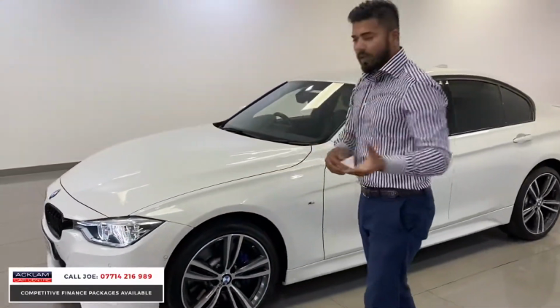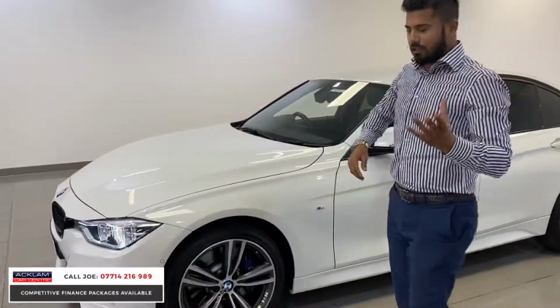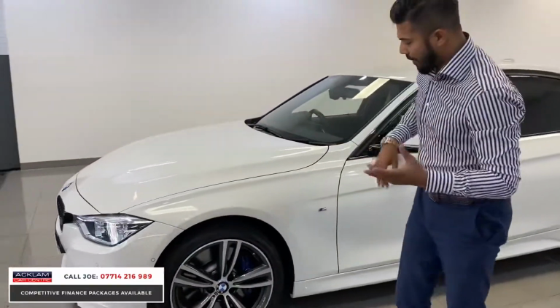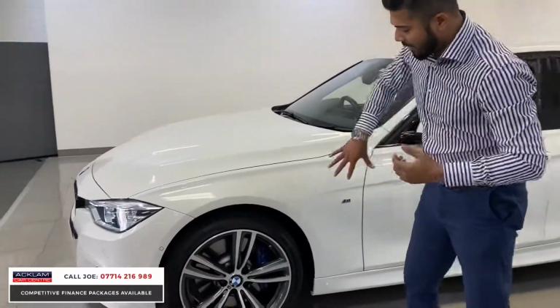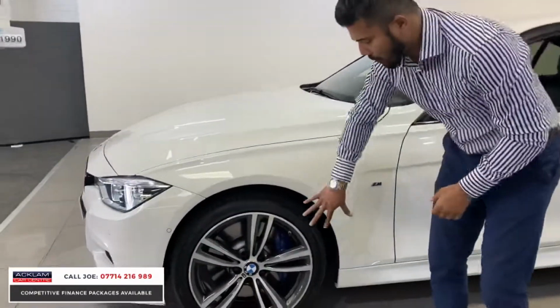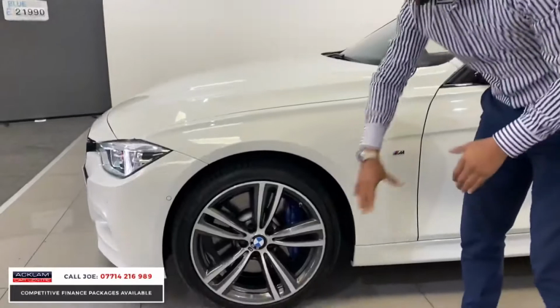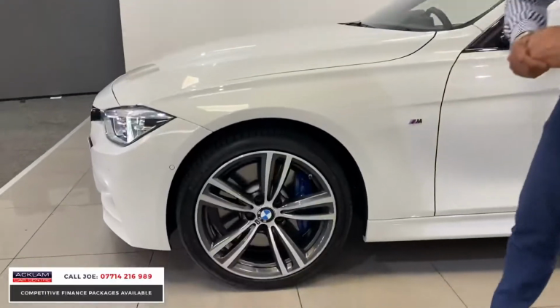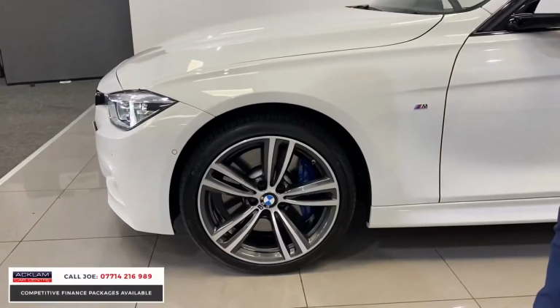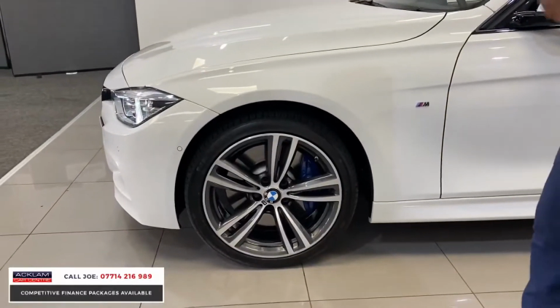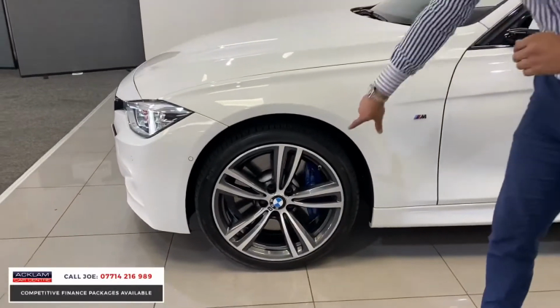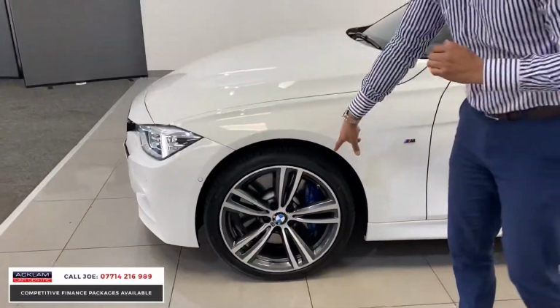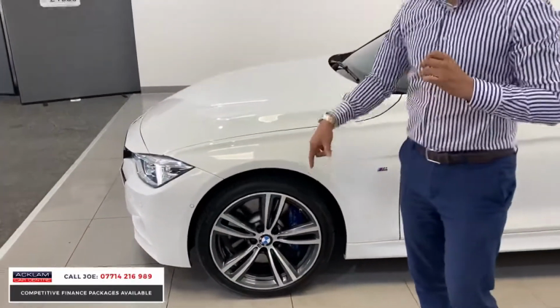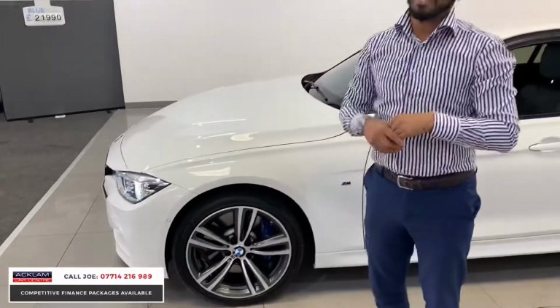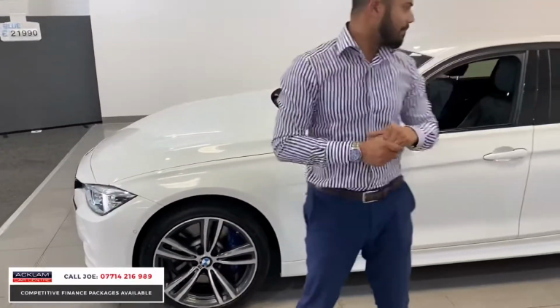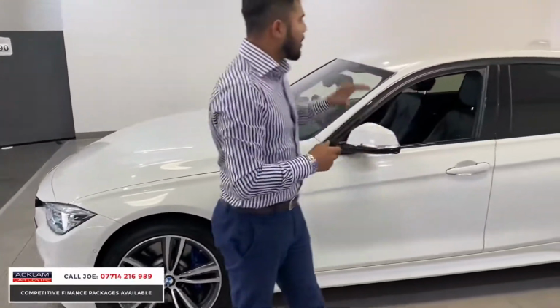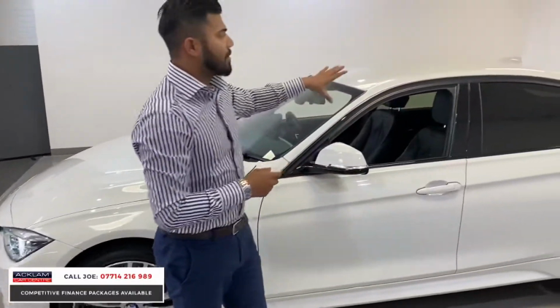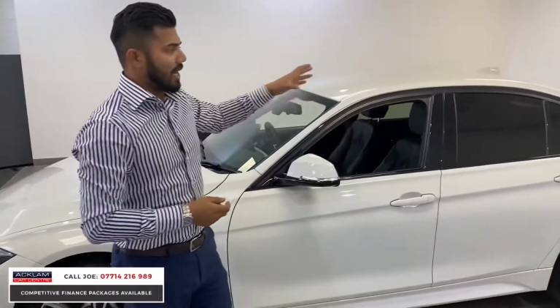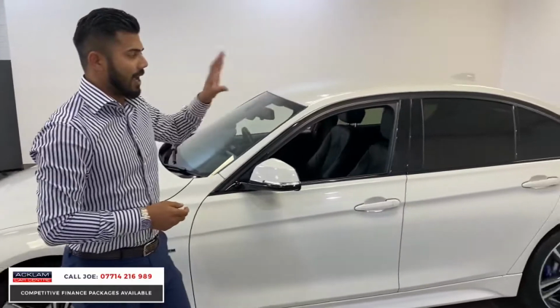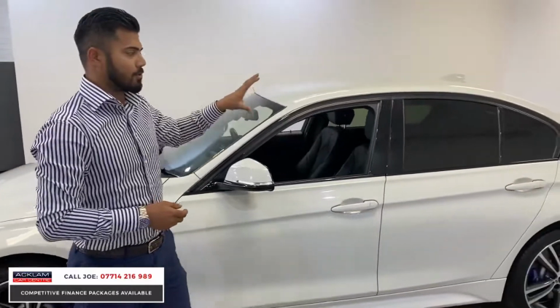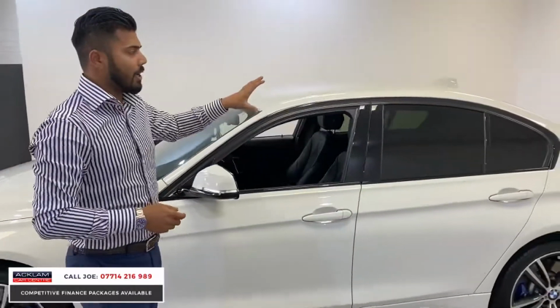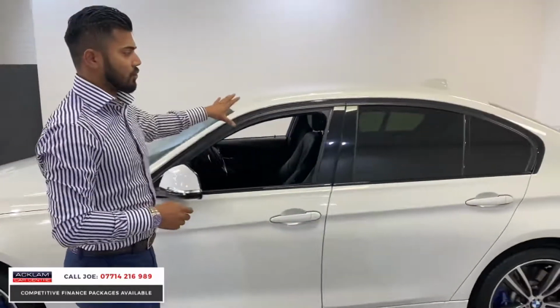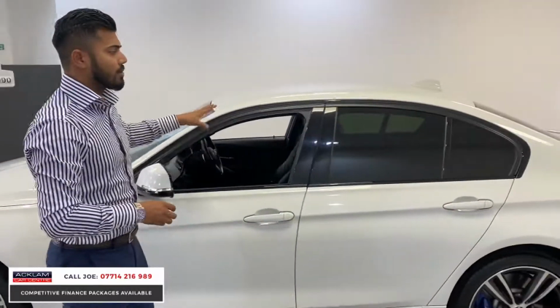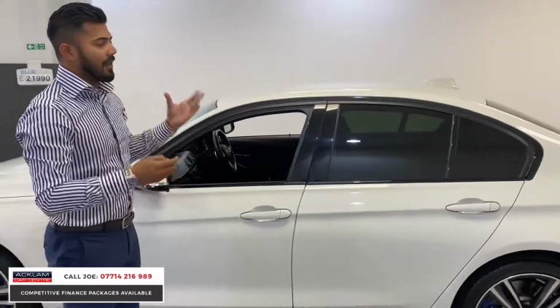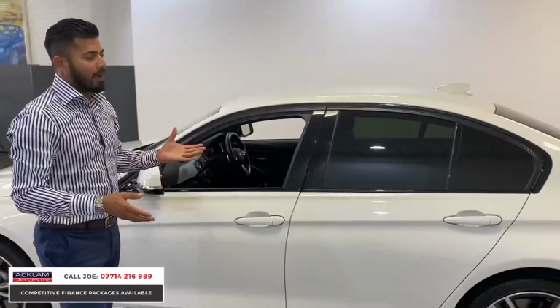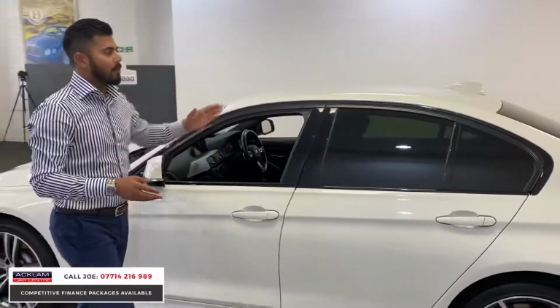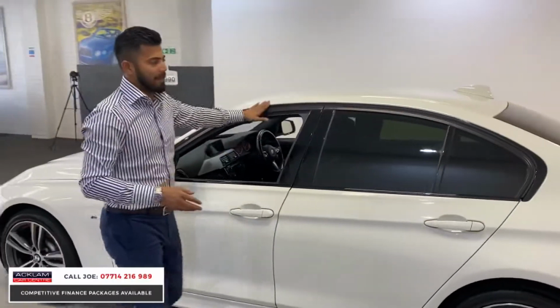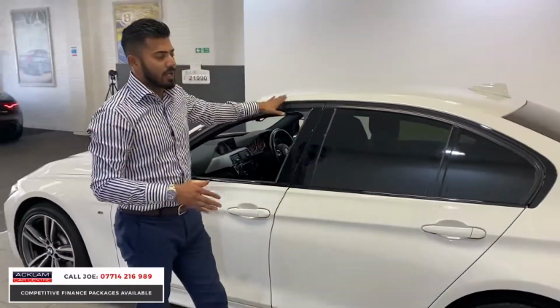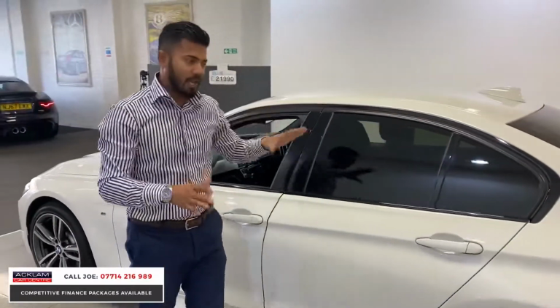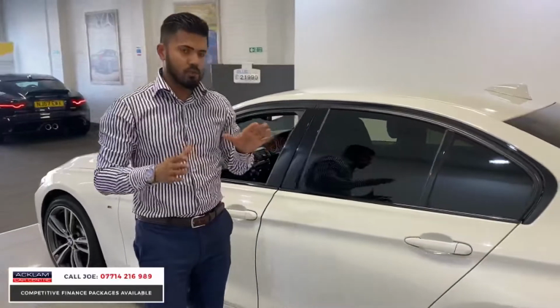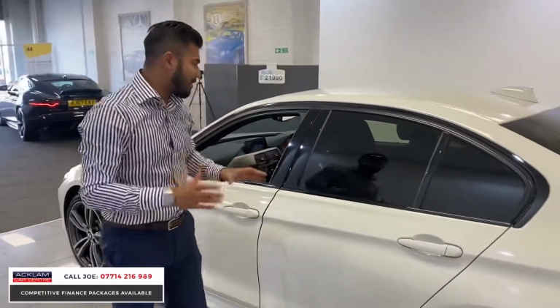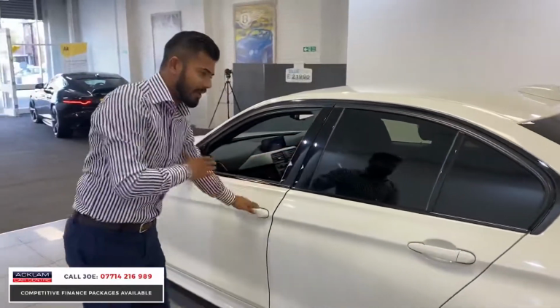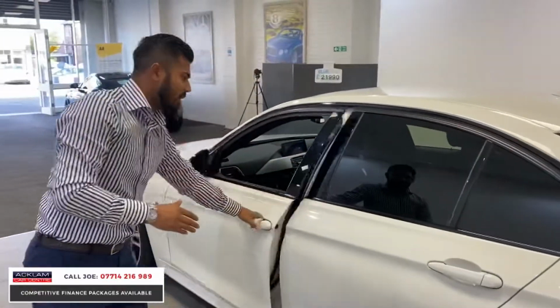Other extras you'll notice right away: you've got upgraded 19-inch alloy wheels with the M Sport braking system just behind it, sun protection glass, and high gloss black window surrounds. In the Alpine white with the black bits, the car just looks tremendous in every single way.